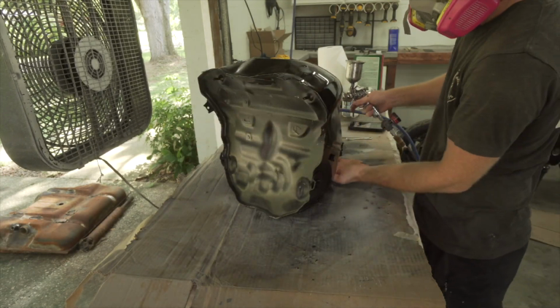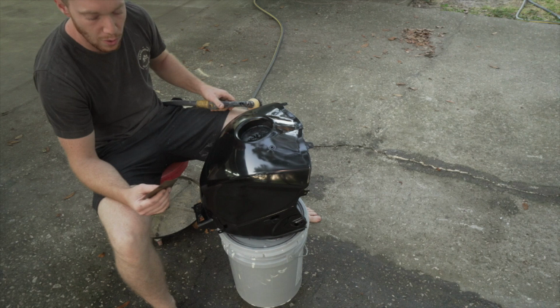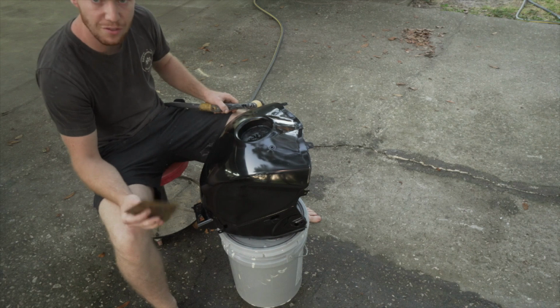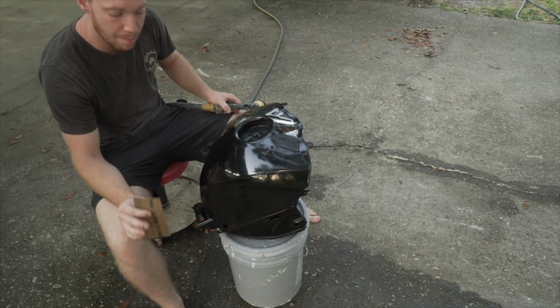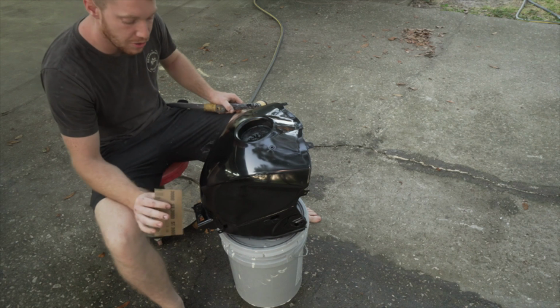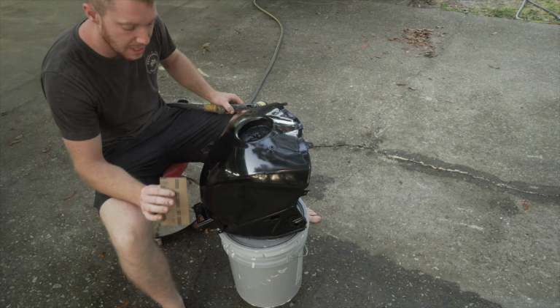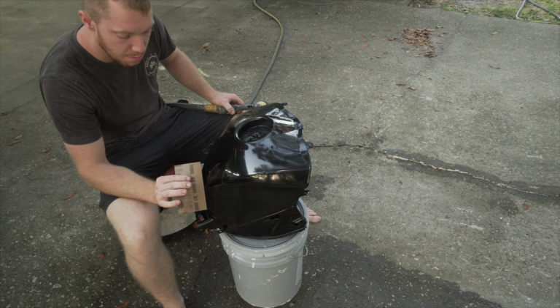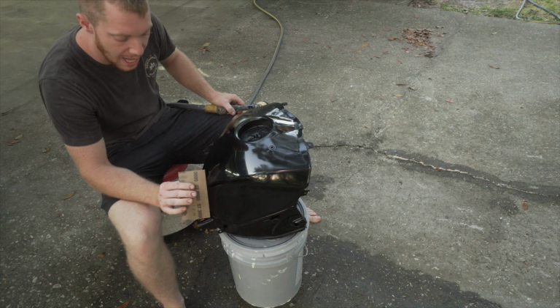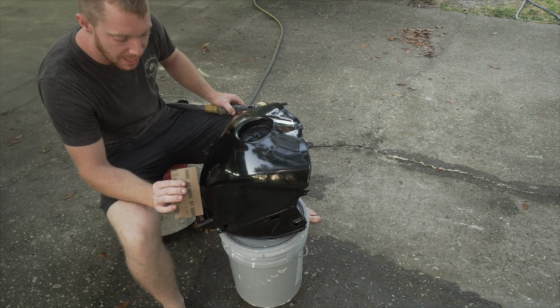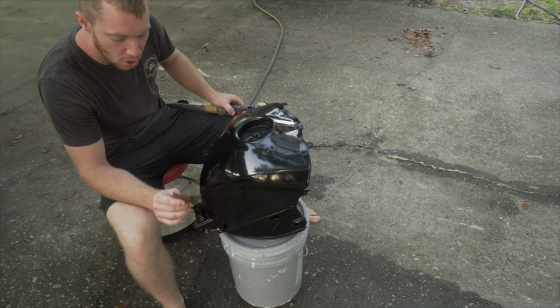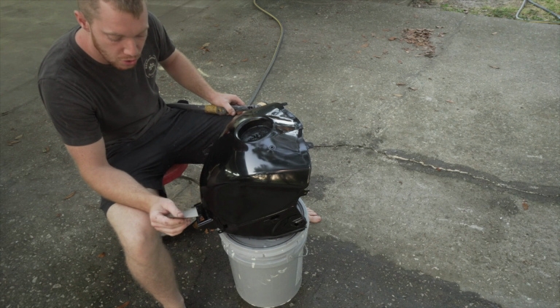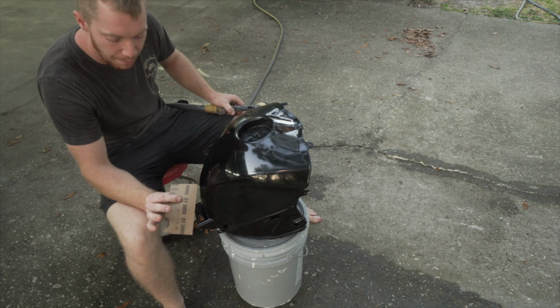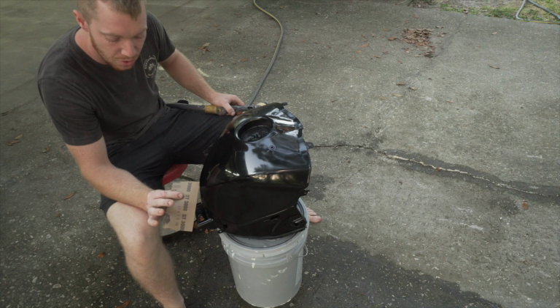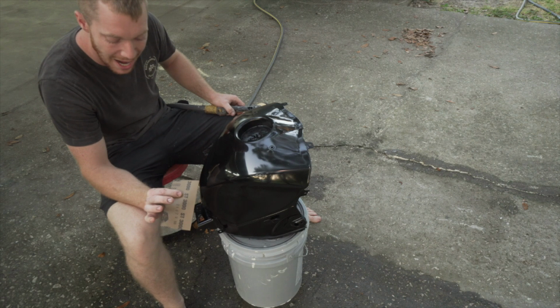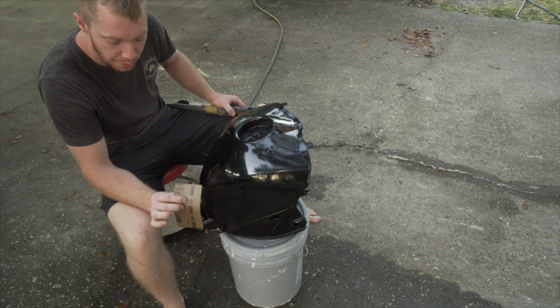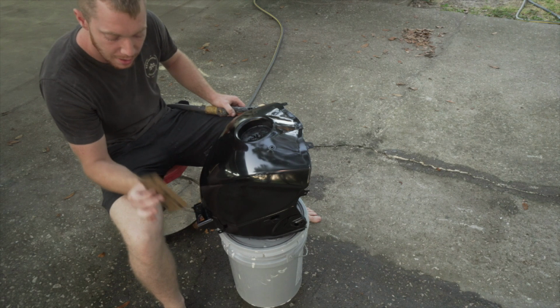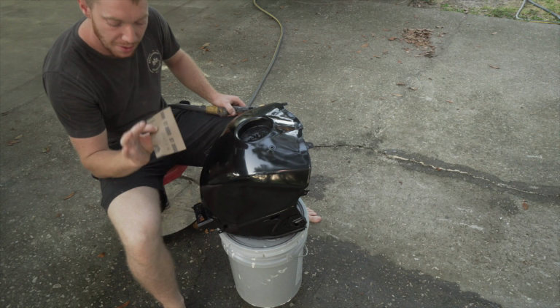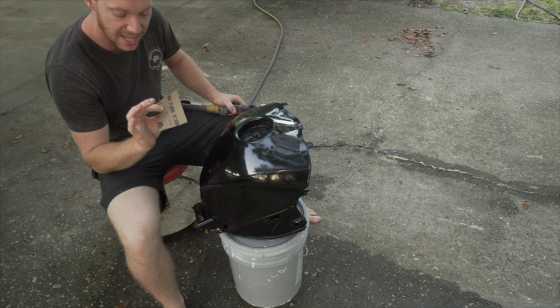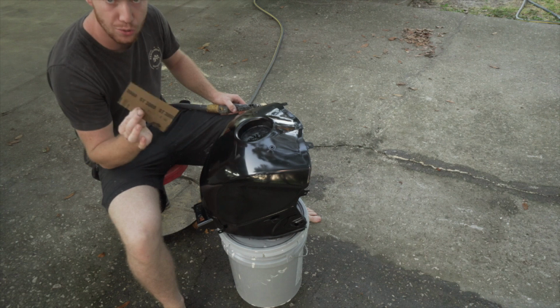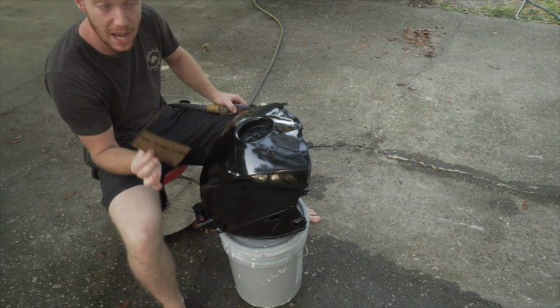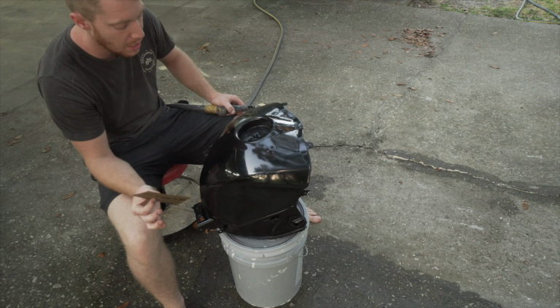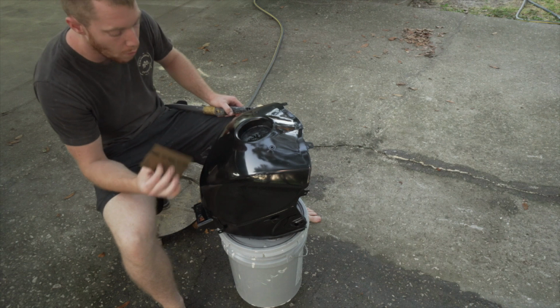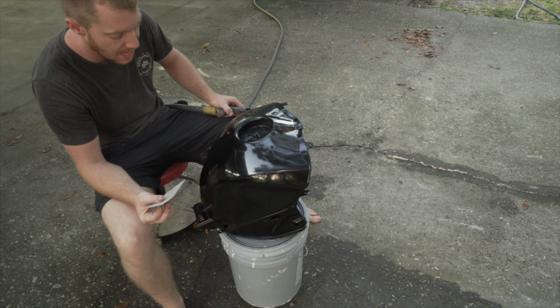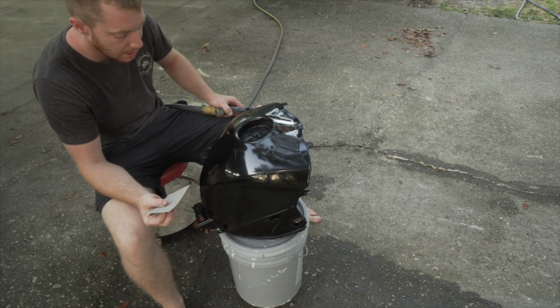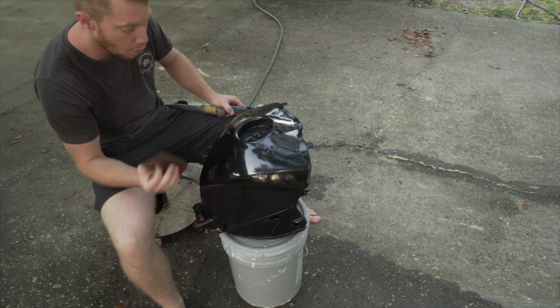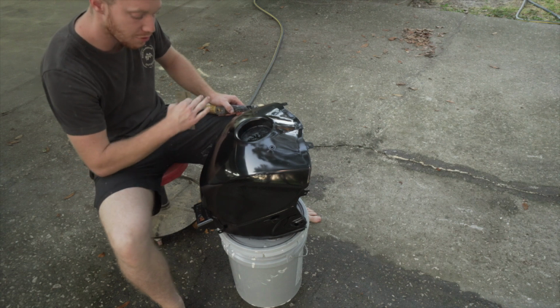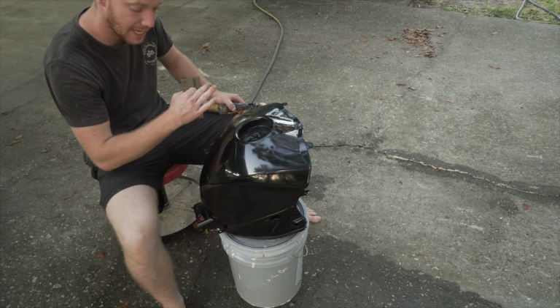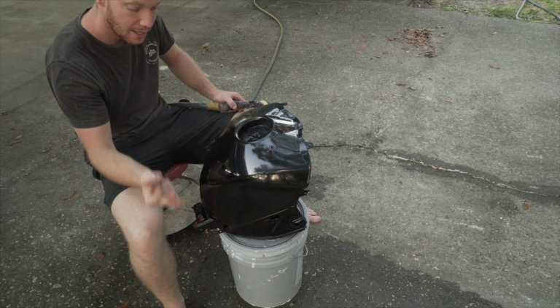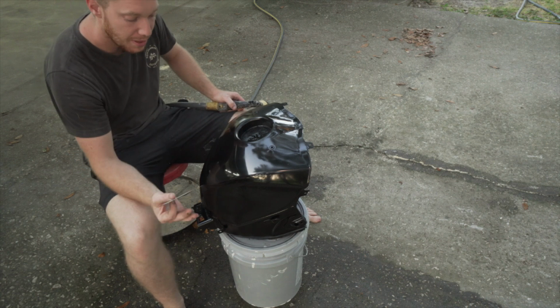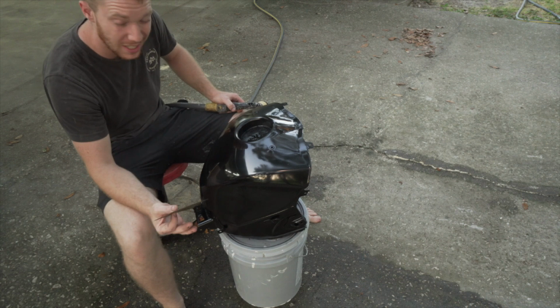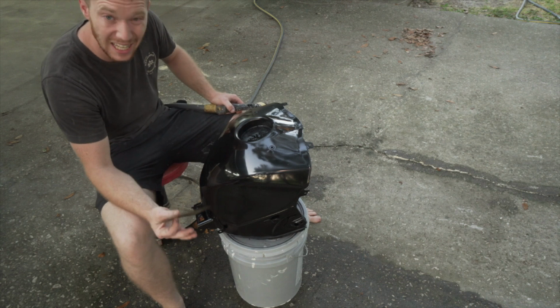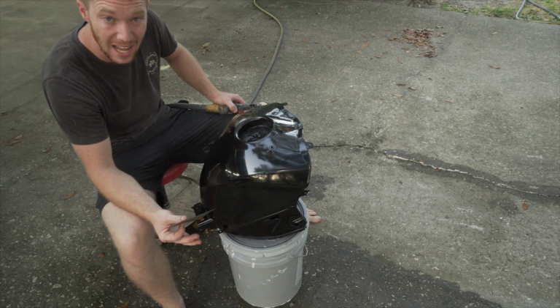So I have some imperfections in this black base coat, so I'm going to use some high grit — in this case 3000. I'm going to wet sand it and hopefully try to get this looking like glass.